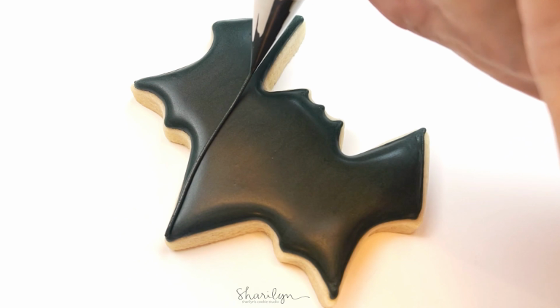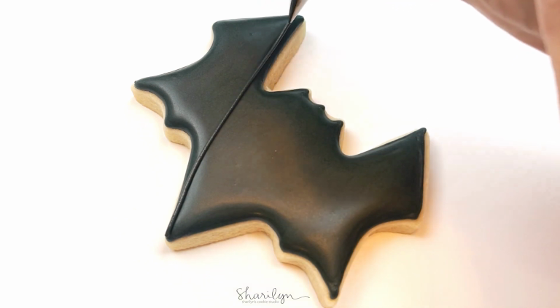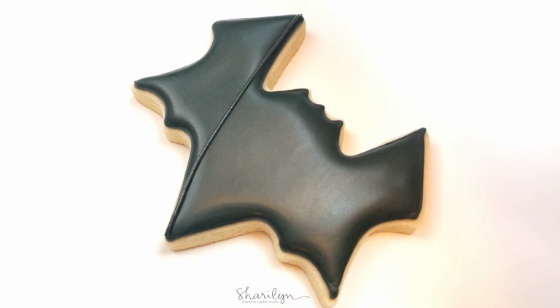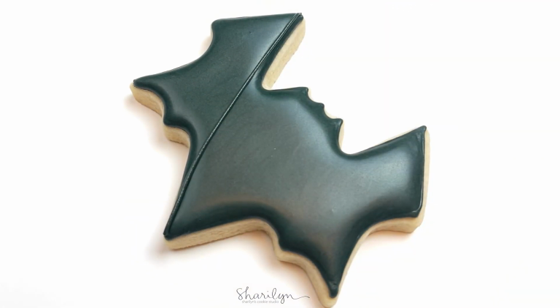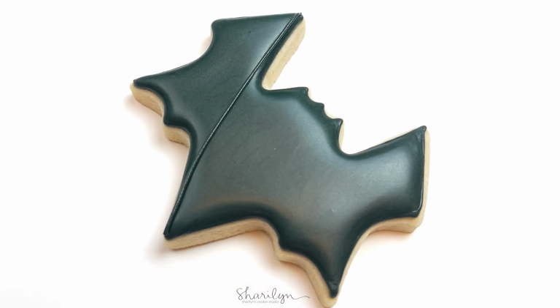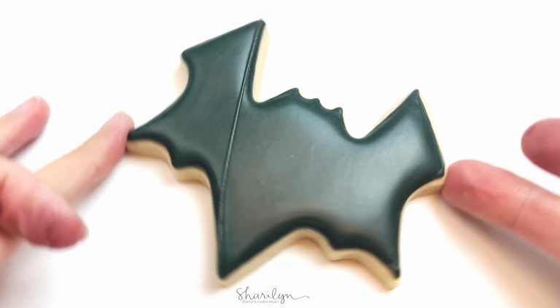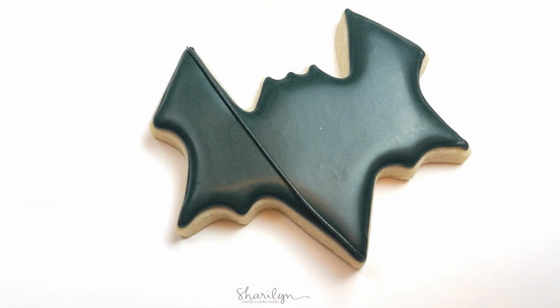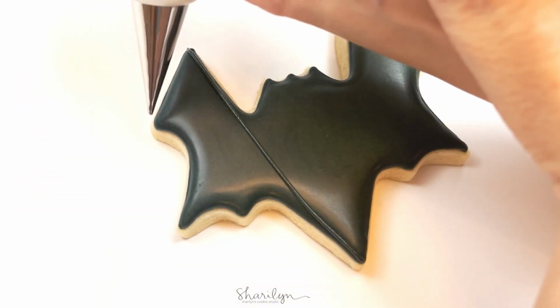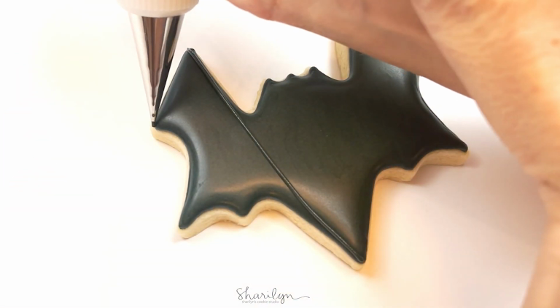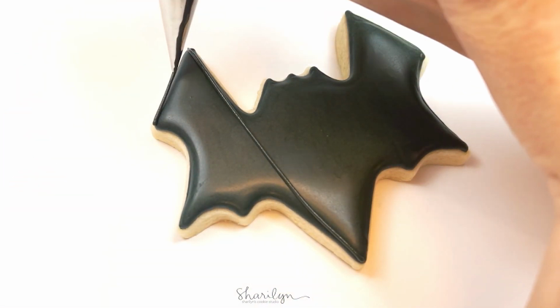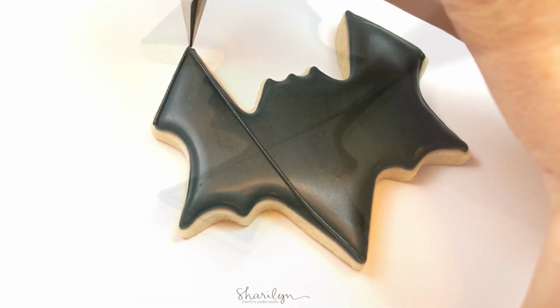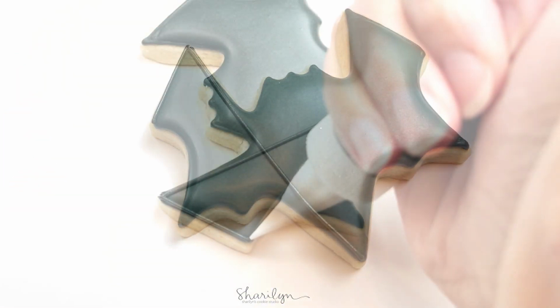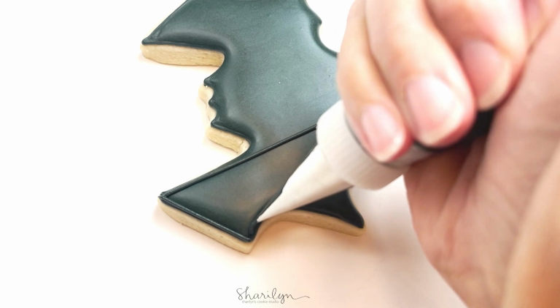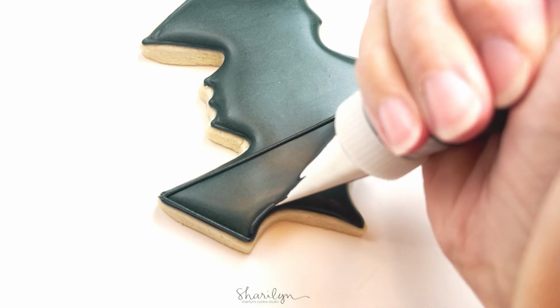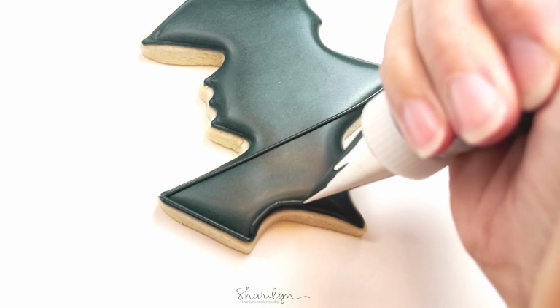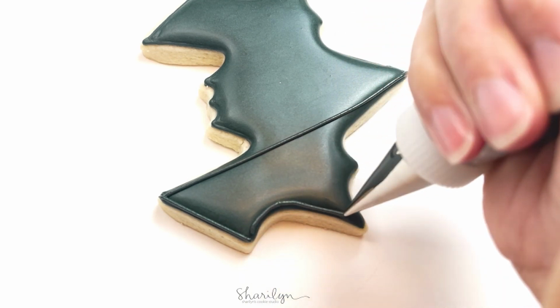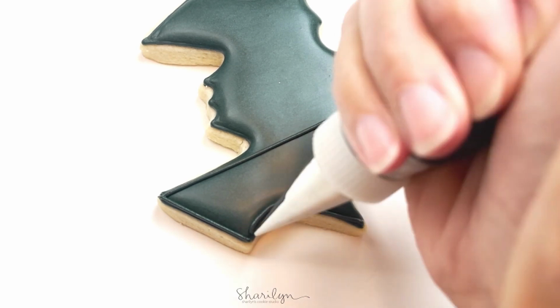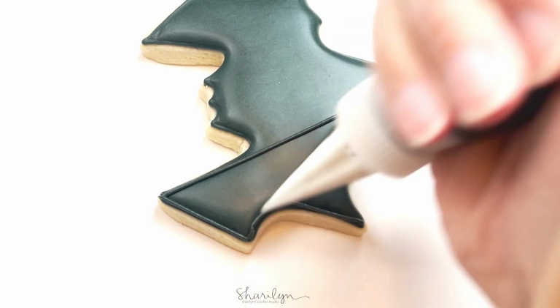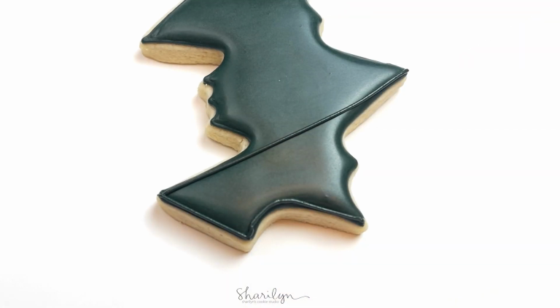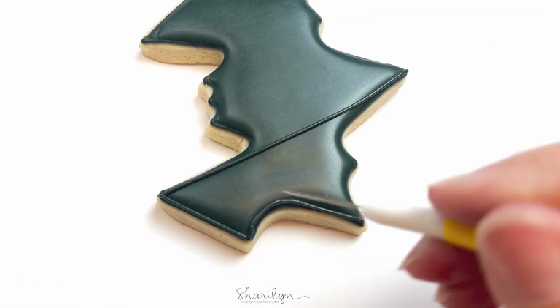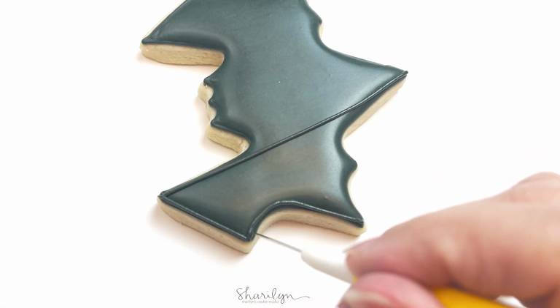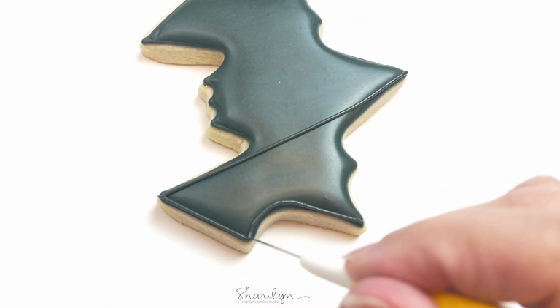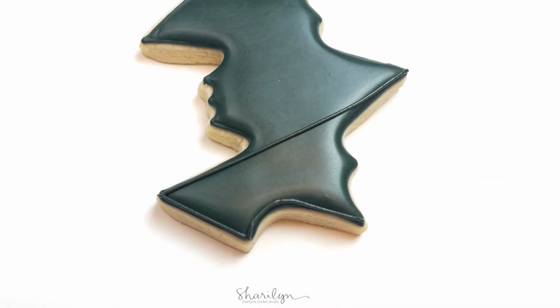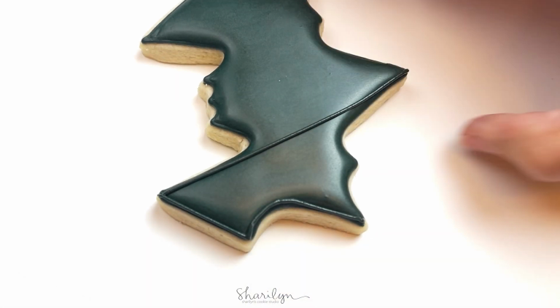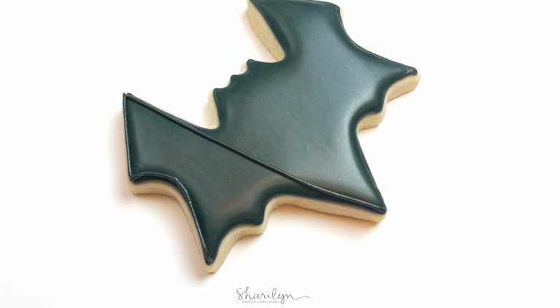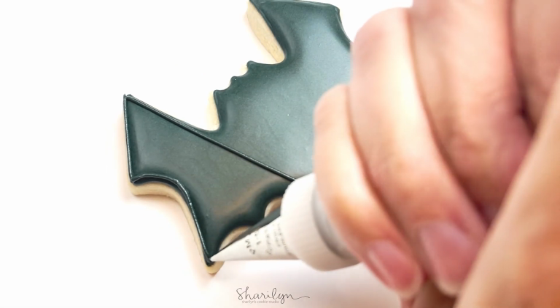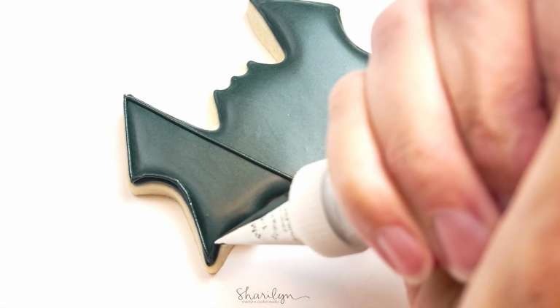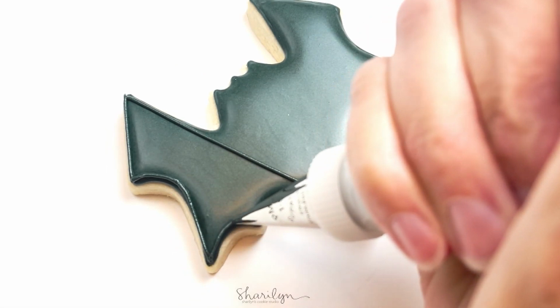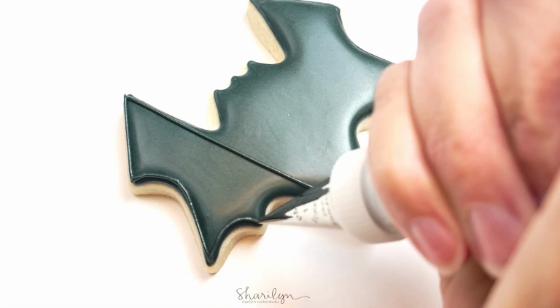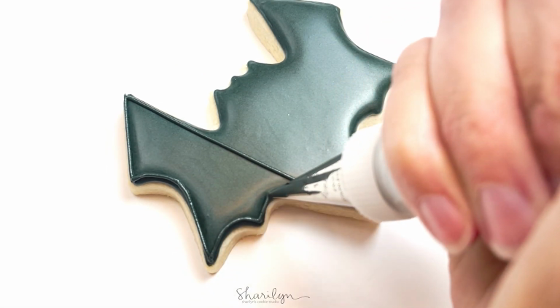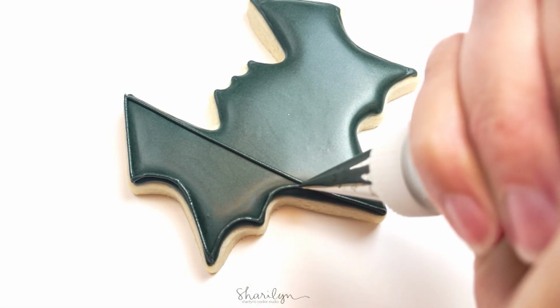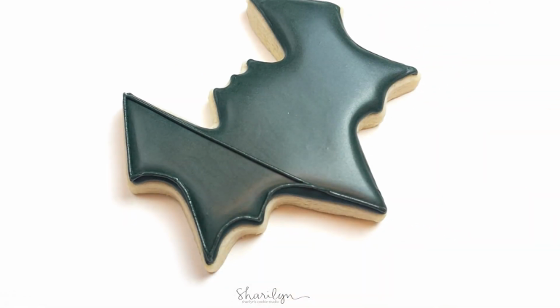For the detail work on the bat, I used that exact same icing just in a smaller tip. This is piping consistency and I'm just outlining the wings and the body, just kind of trying to make it look as bat-like as possible.